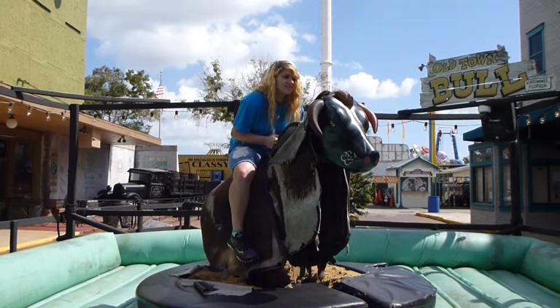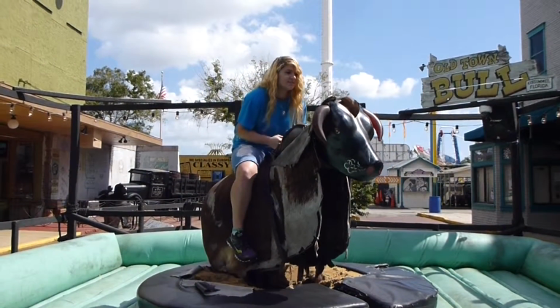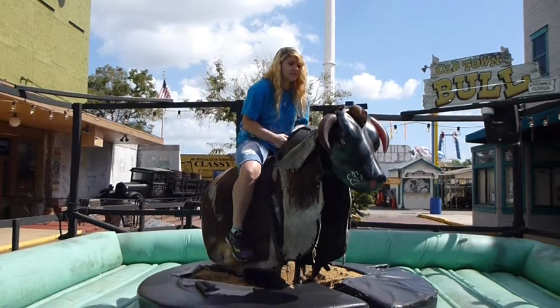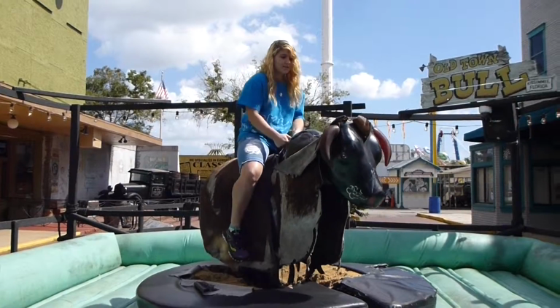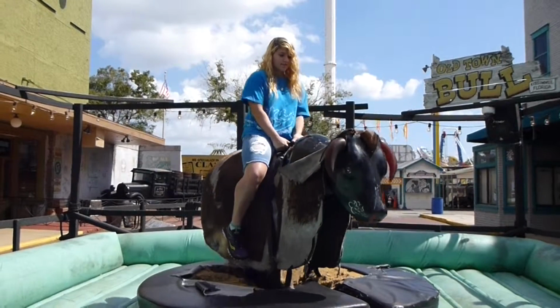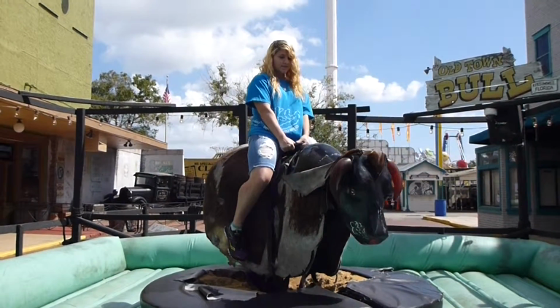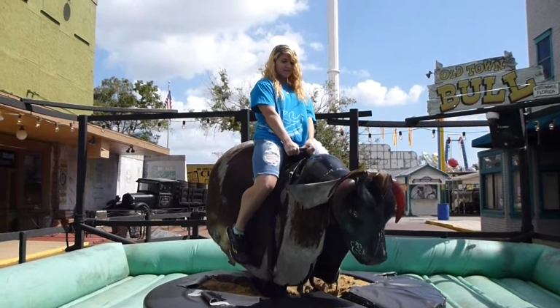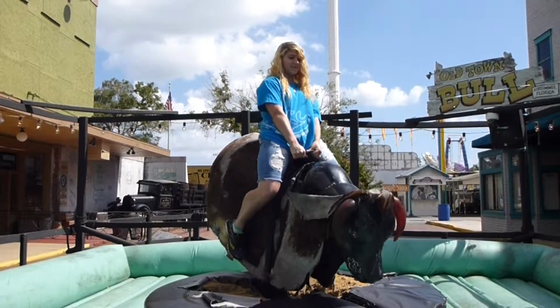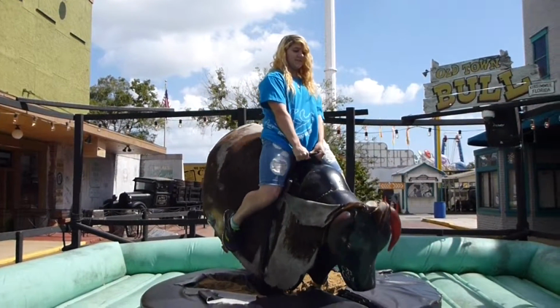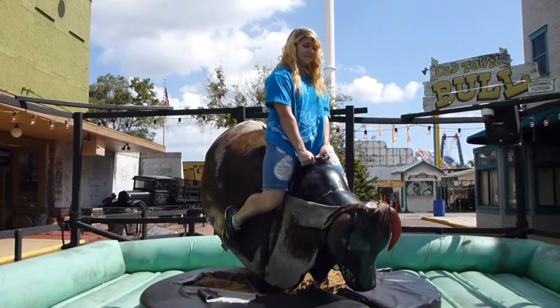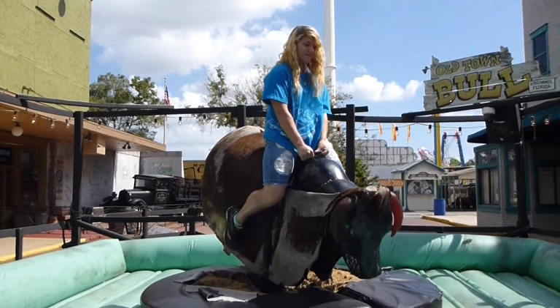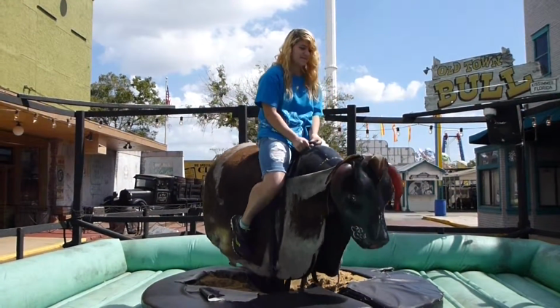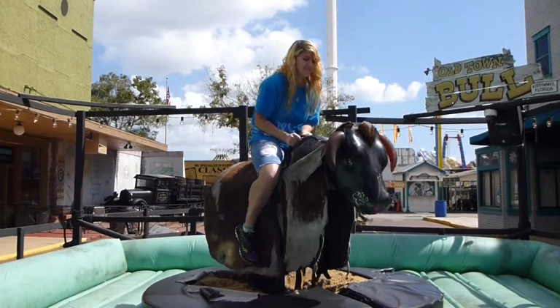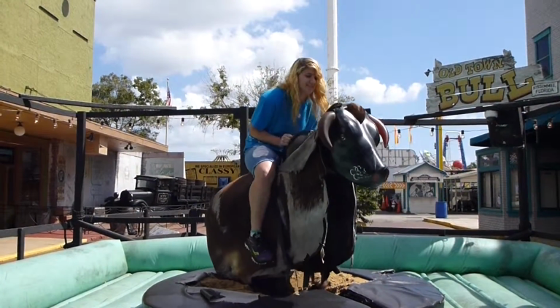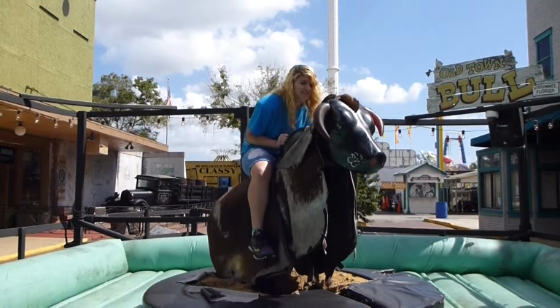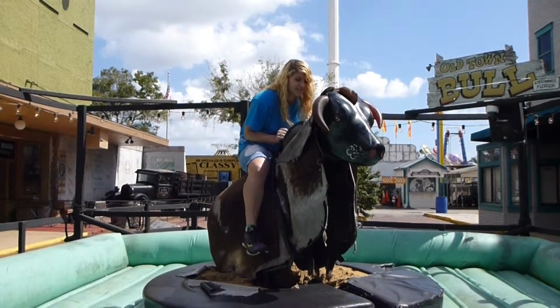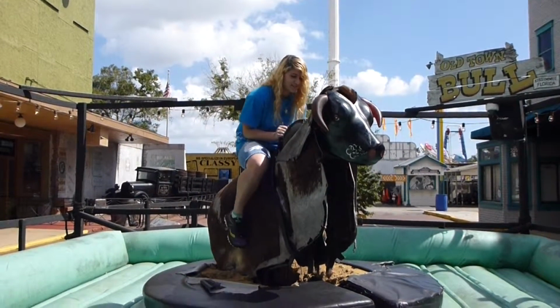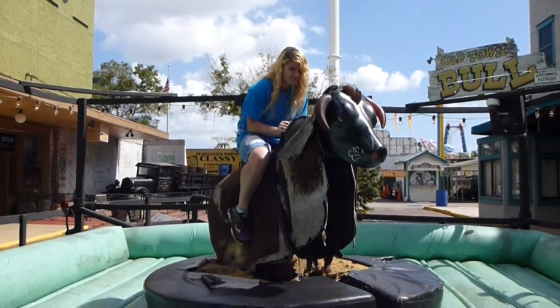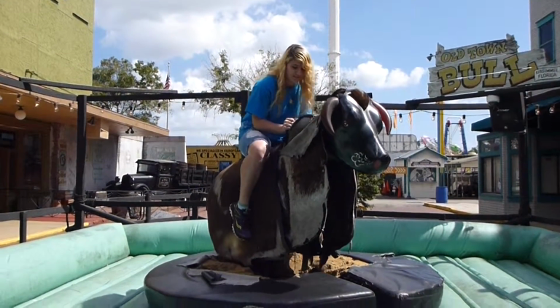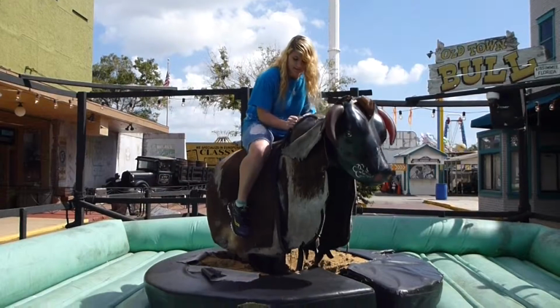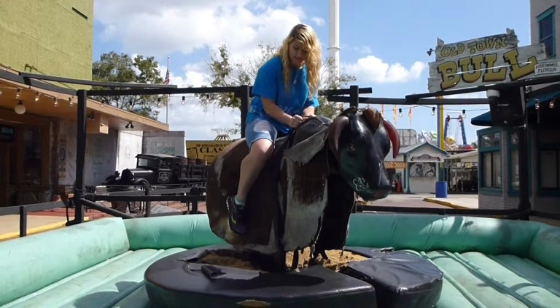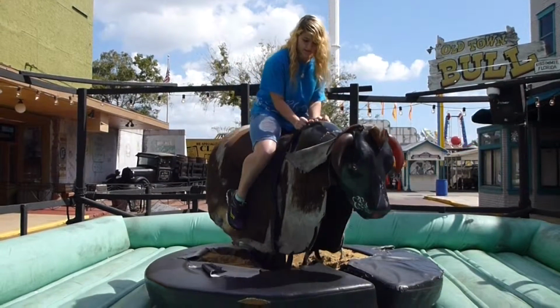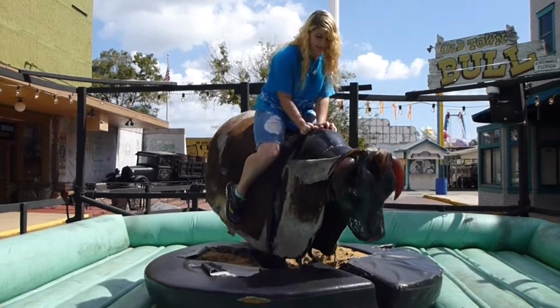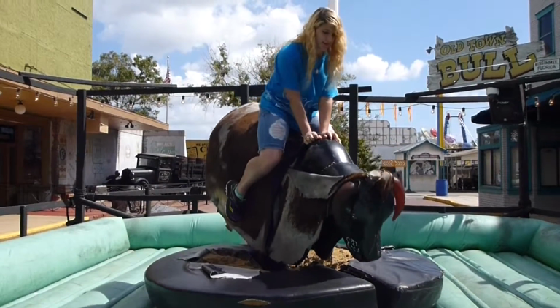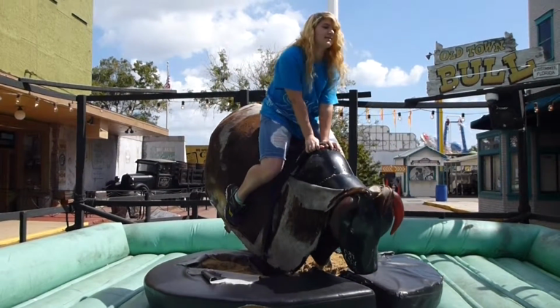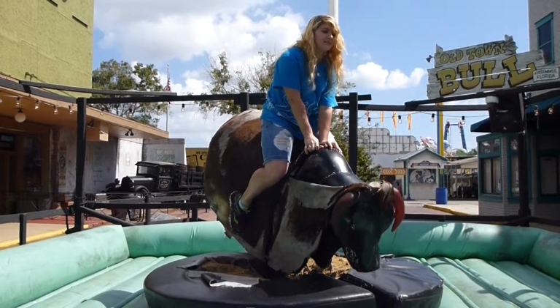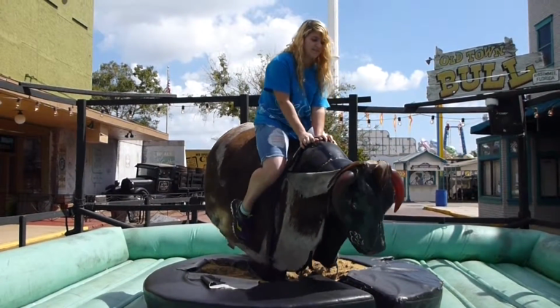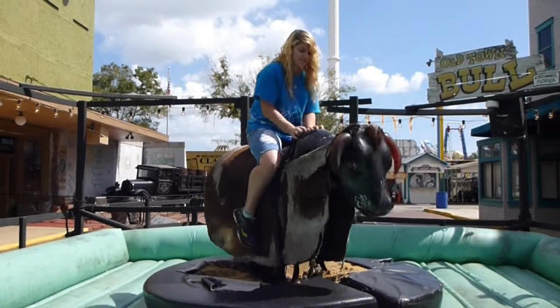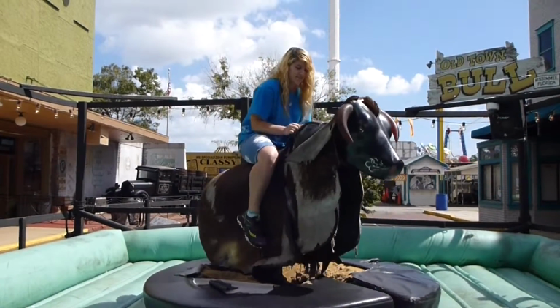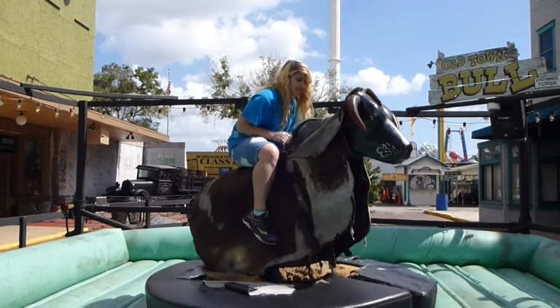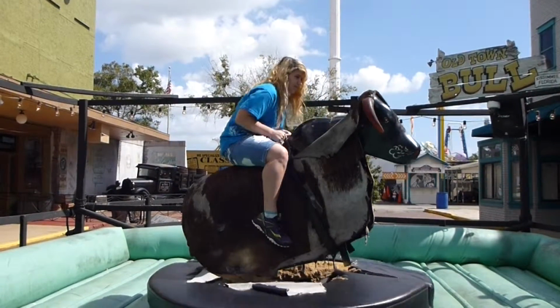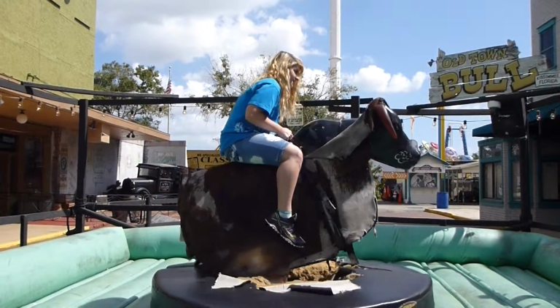One more time, cowgirl. Lean back when it goes down, and lean forward when it goes up. You've got to keep your legs tight to the bull, all right, so you don't slide around. Okay, let's get started. Here we go.